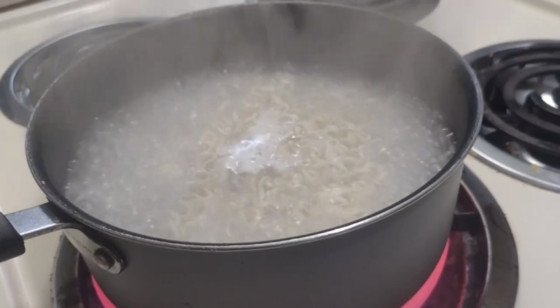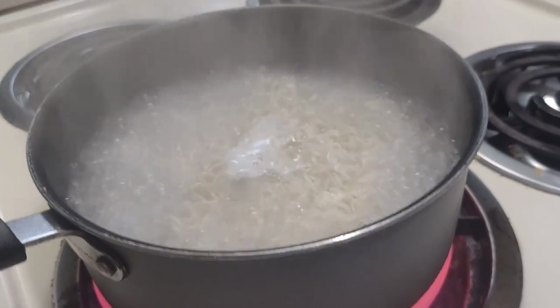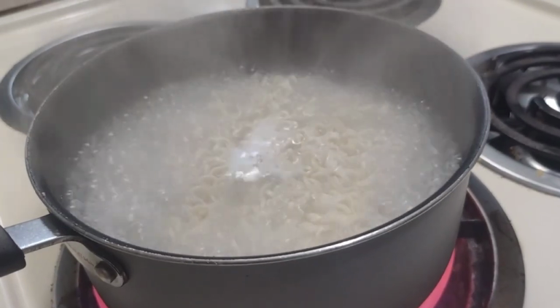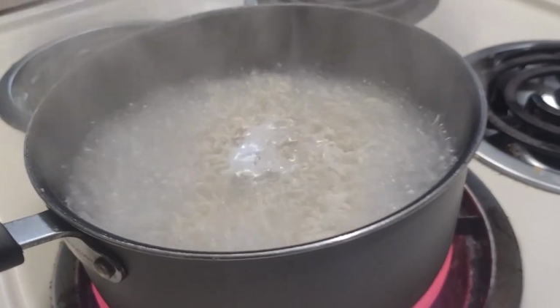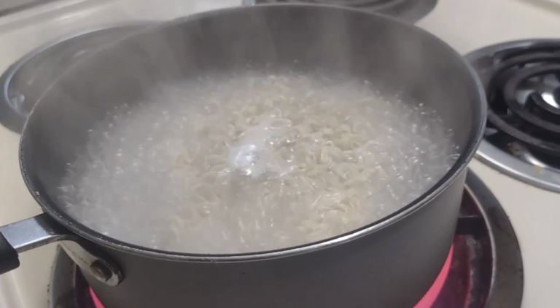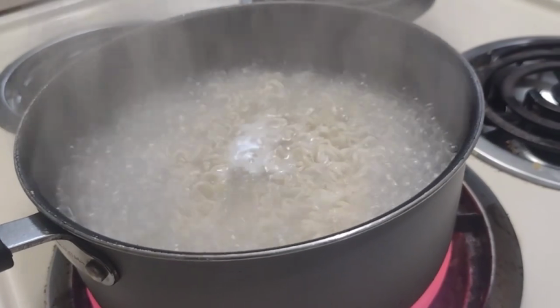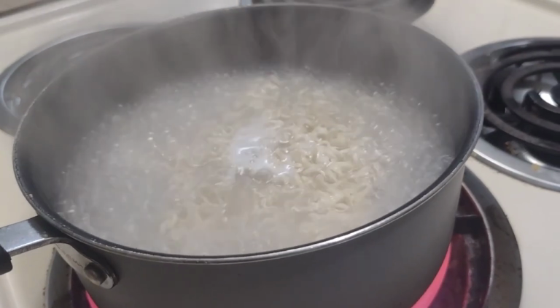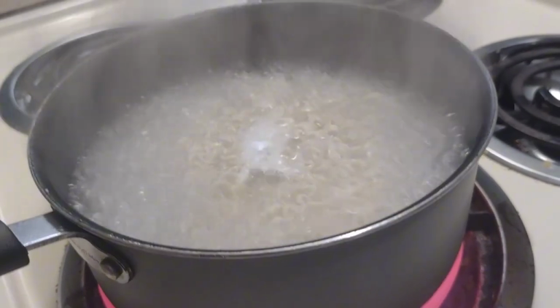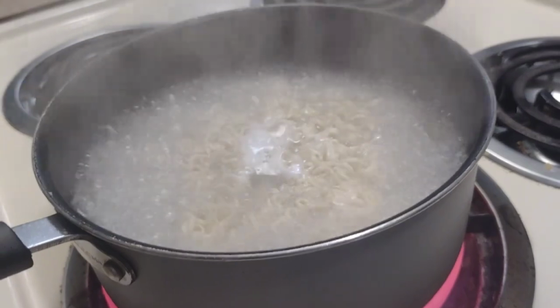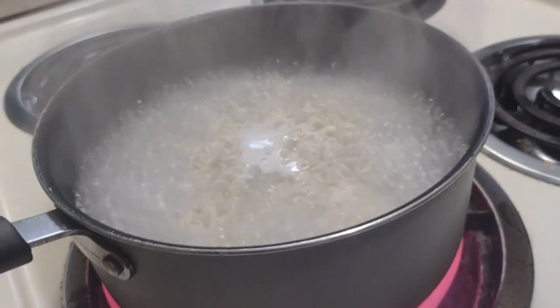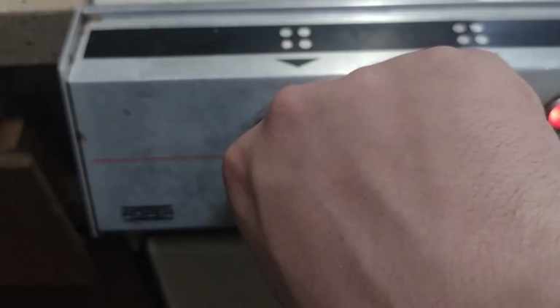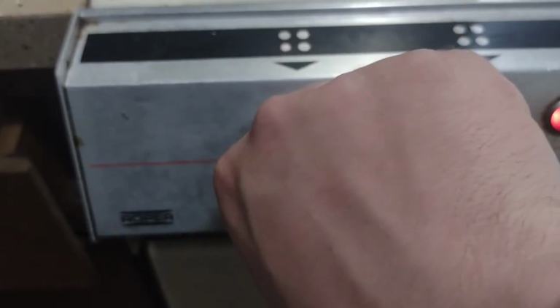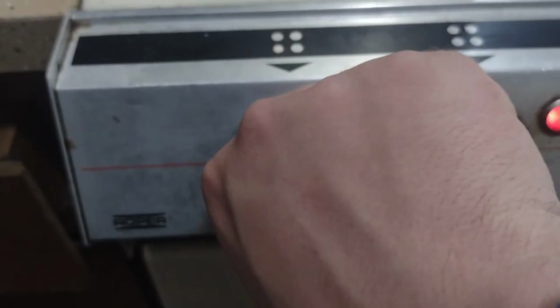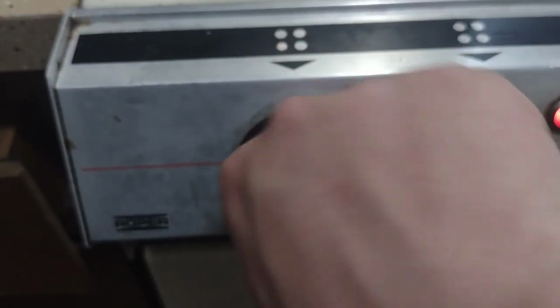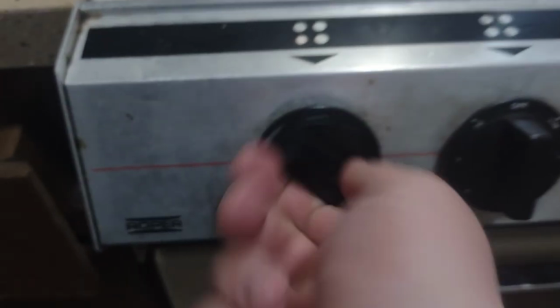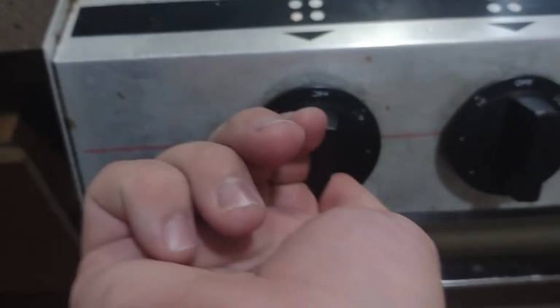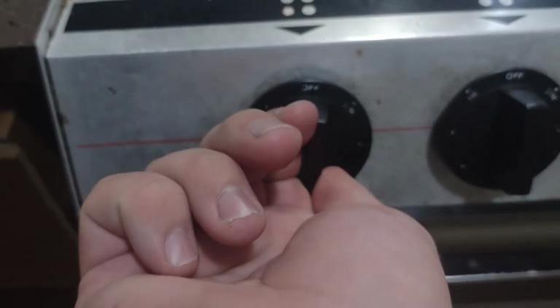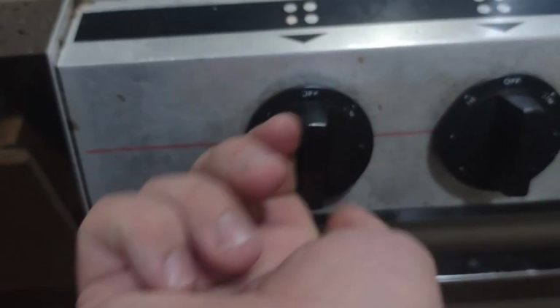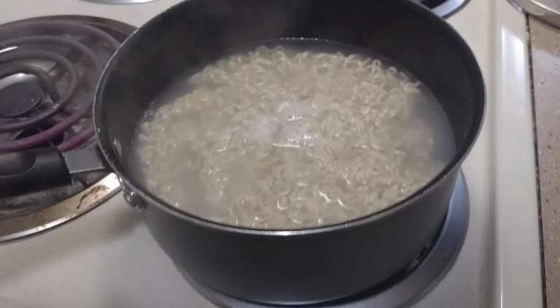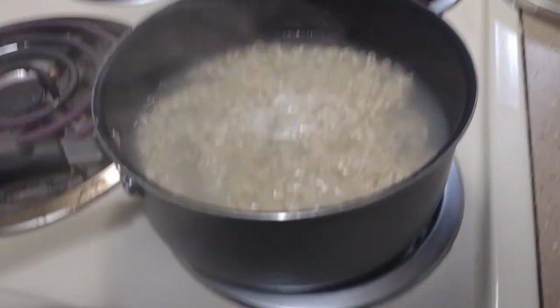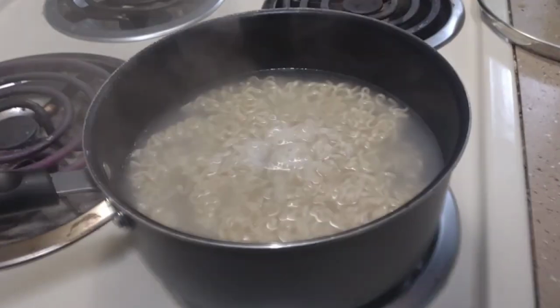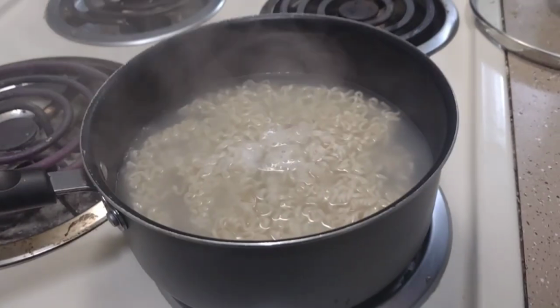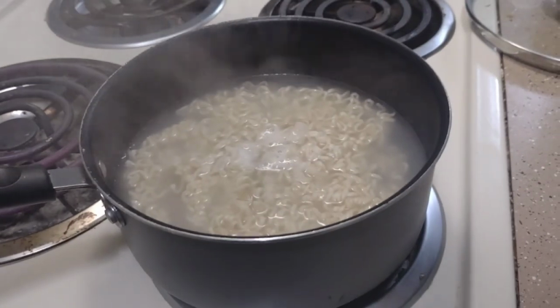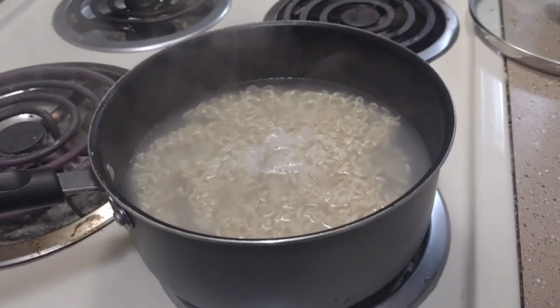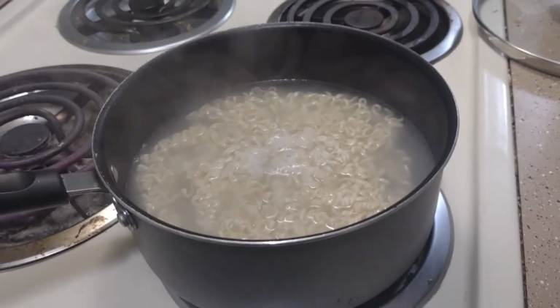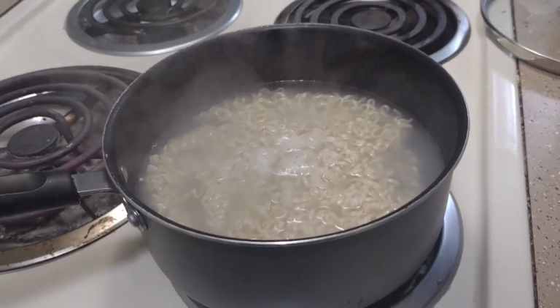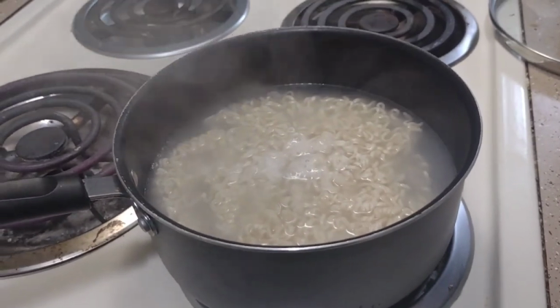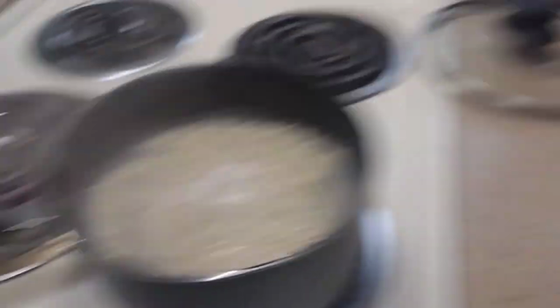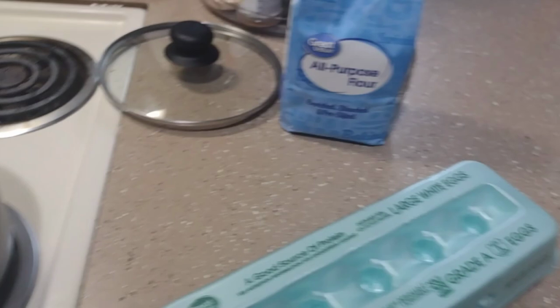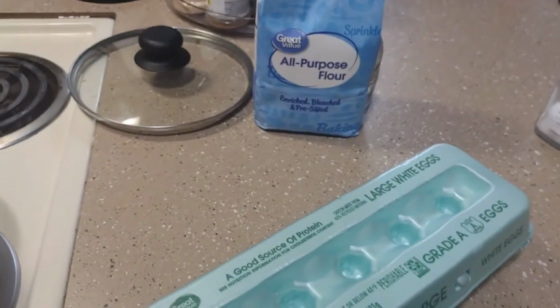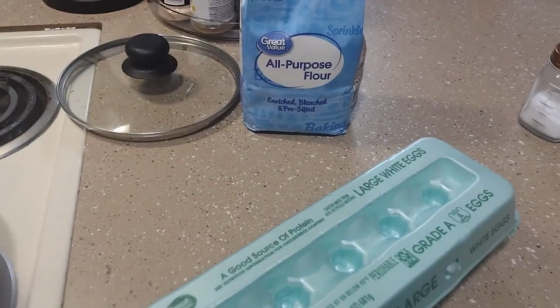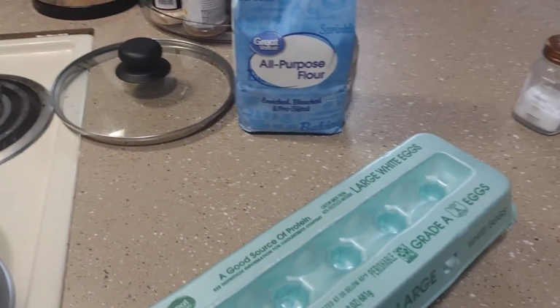Now look at that beauty. Alright, now that's ready, go ahead and prep the pancake.